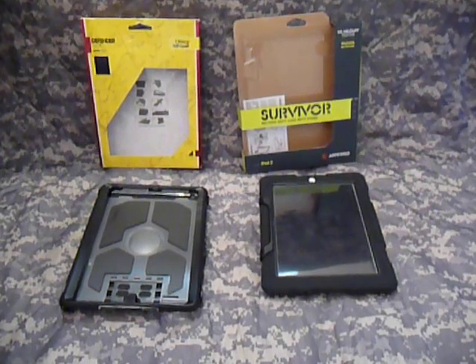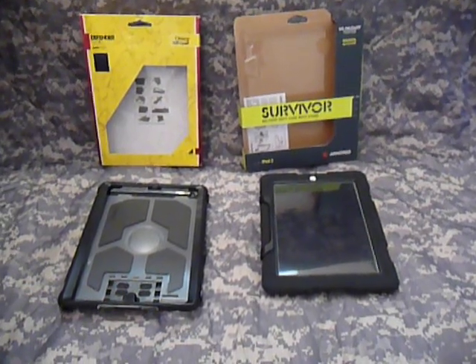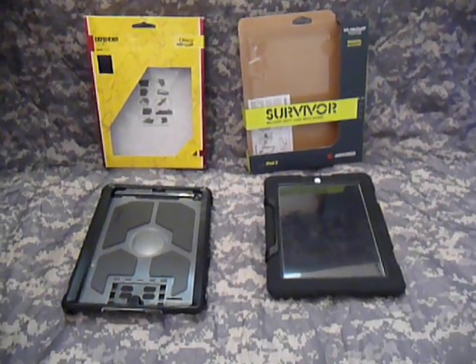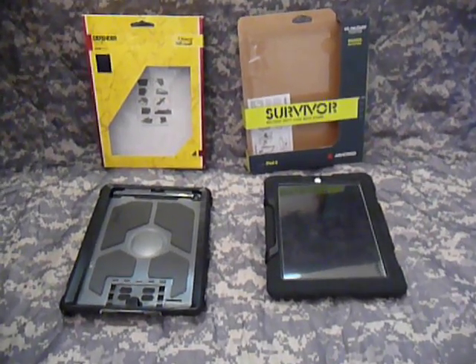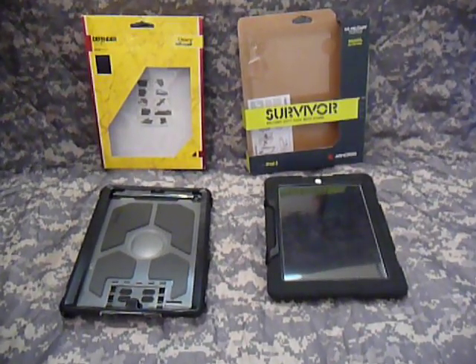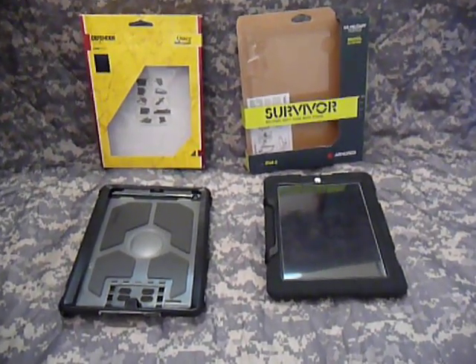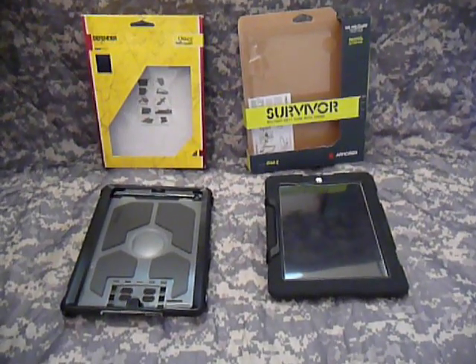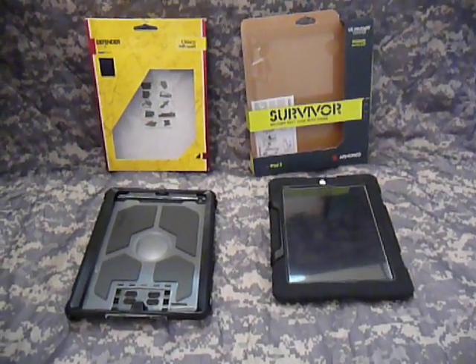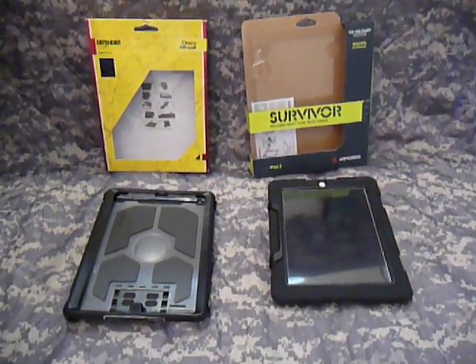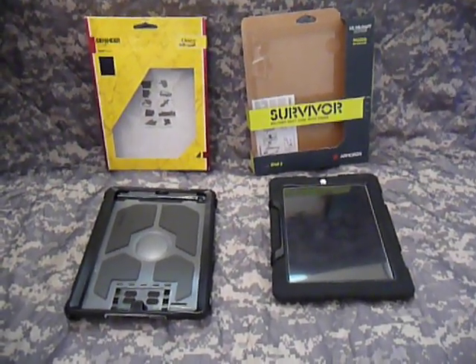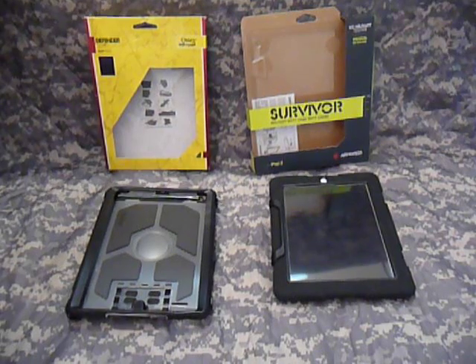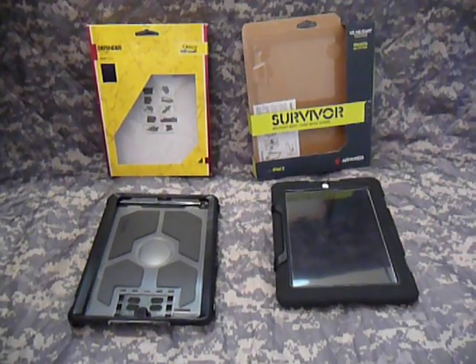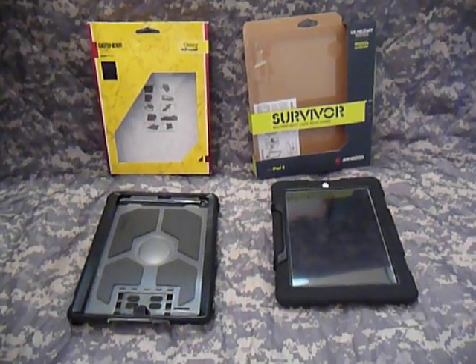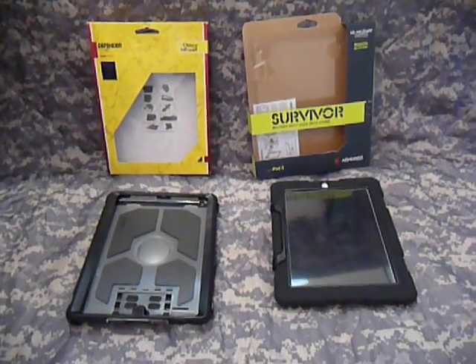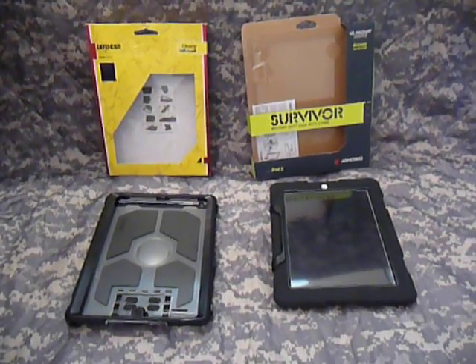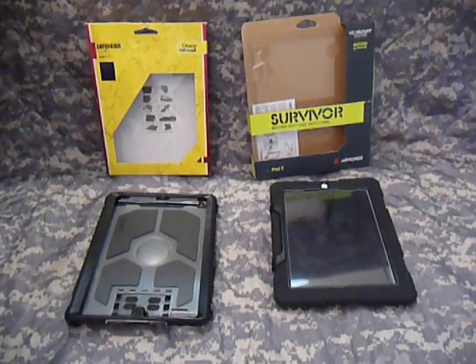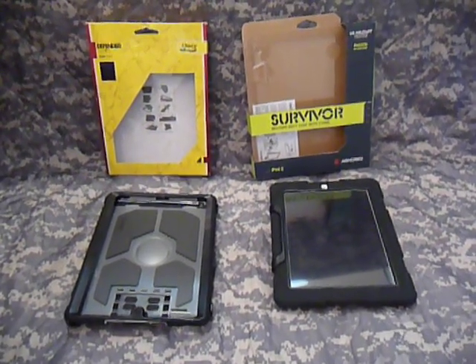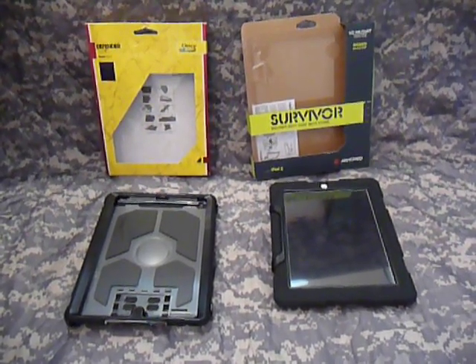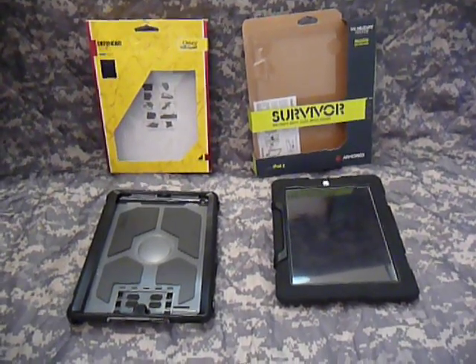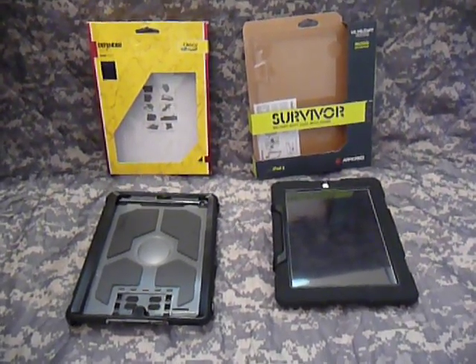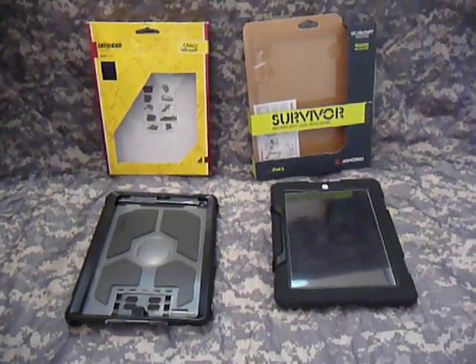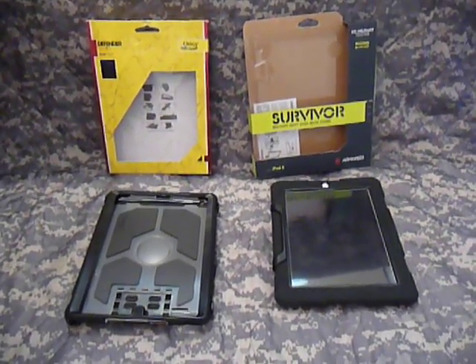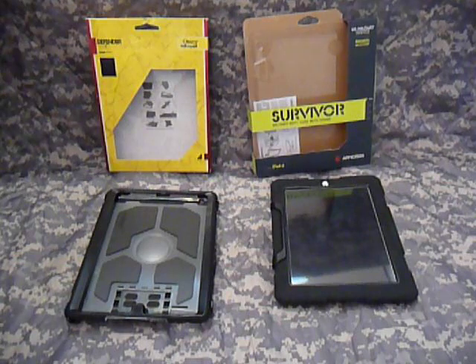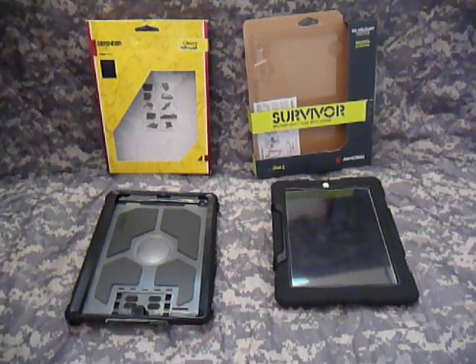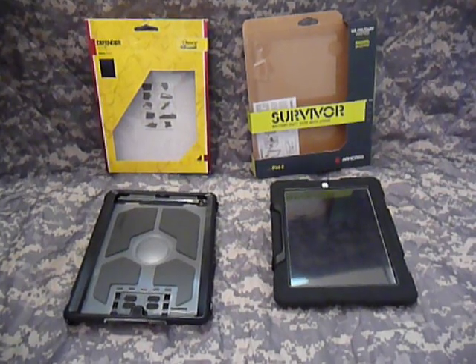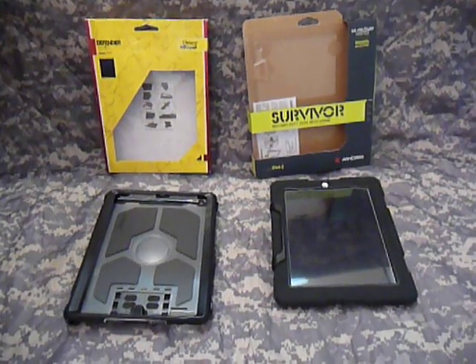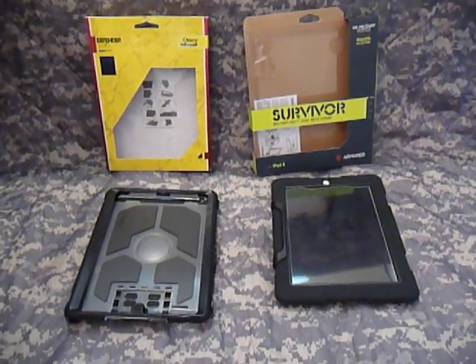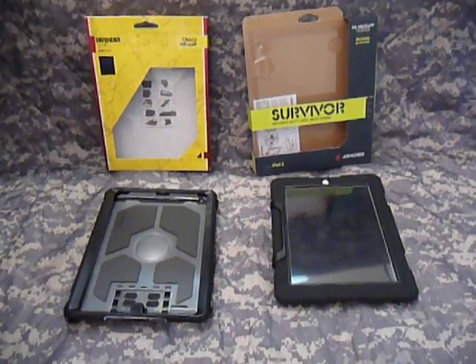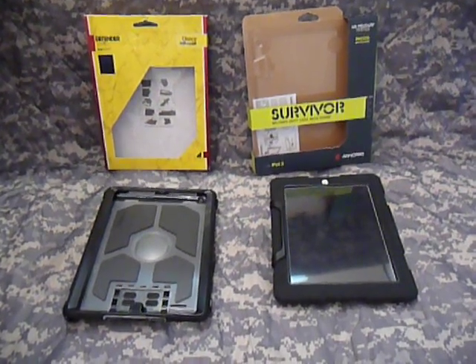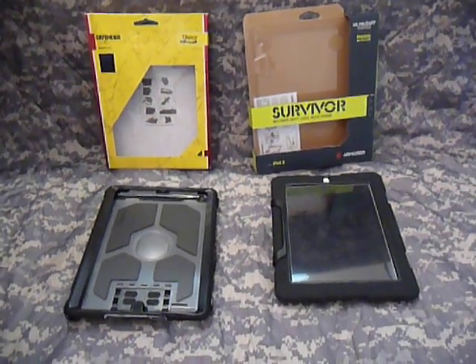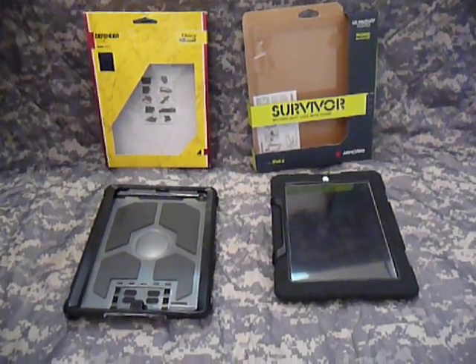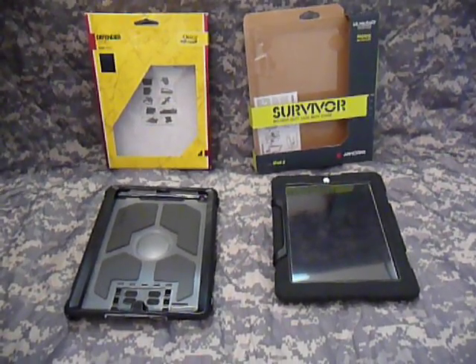Hey guys, doing my very first ever video review on two products for the iPad 2 — two cases to be exact. It's my first video, so I'm going to try to do my best, cut me some slack.